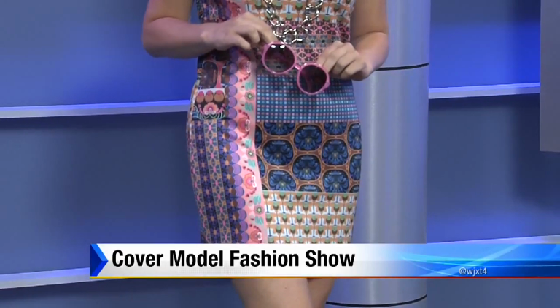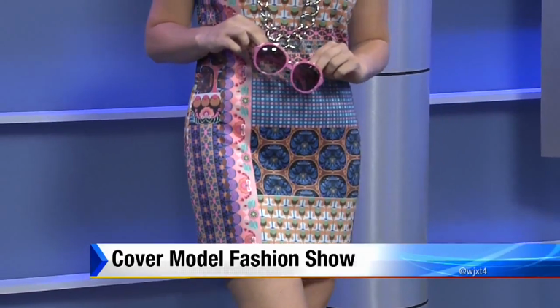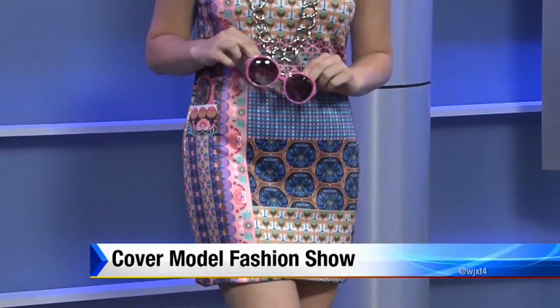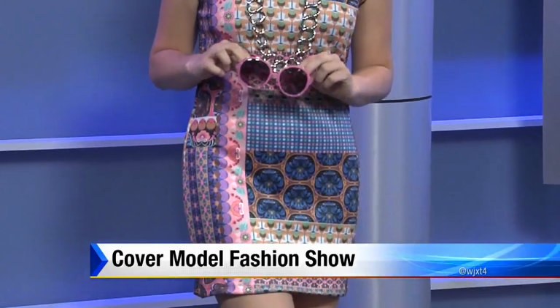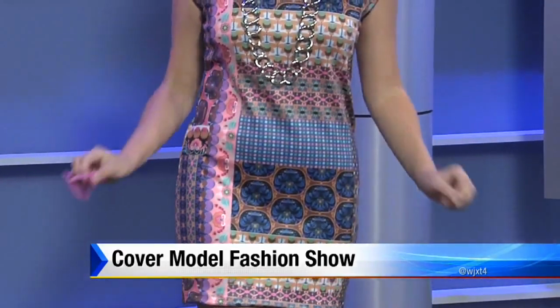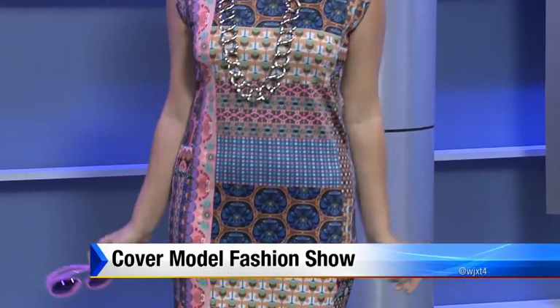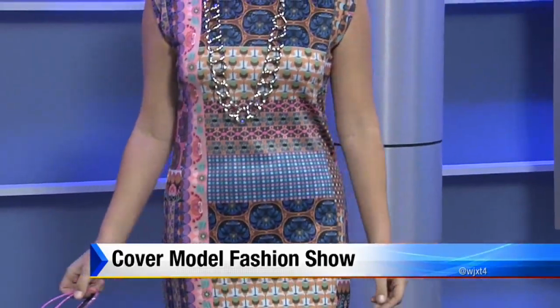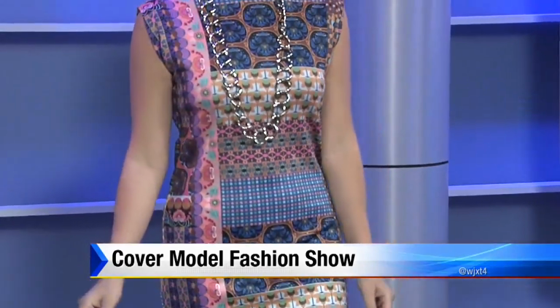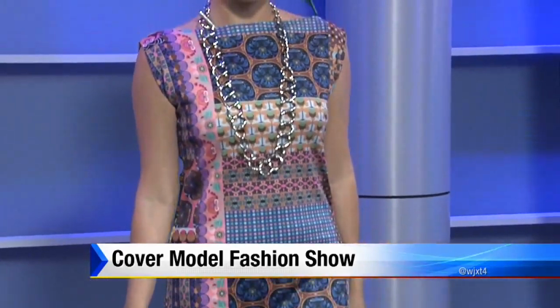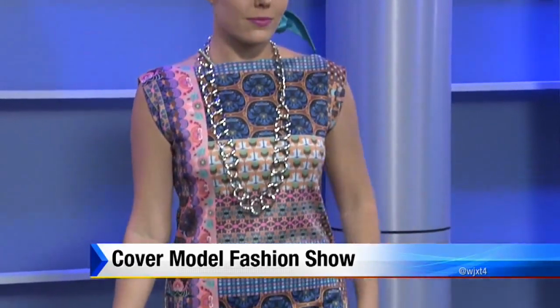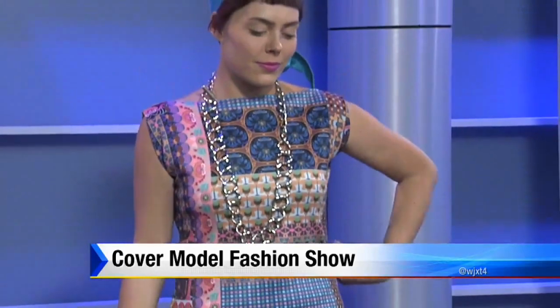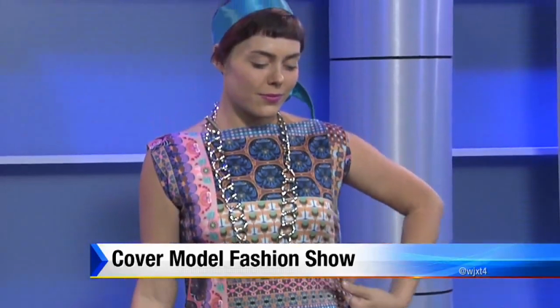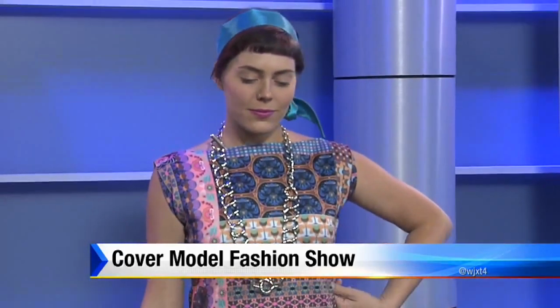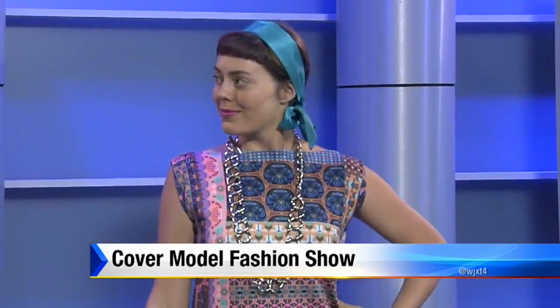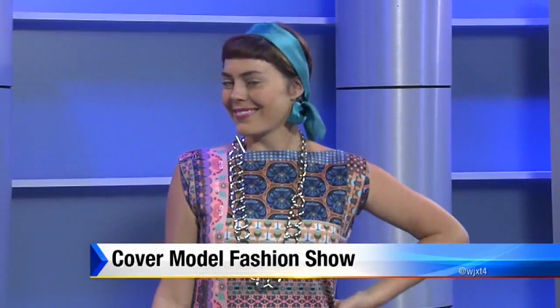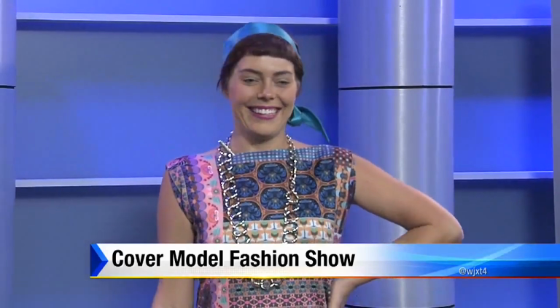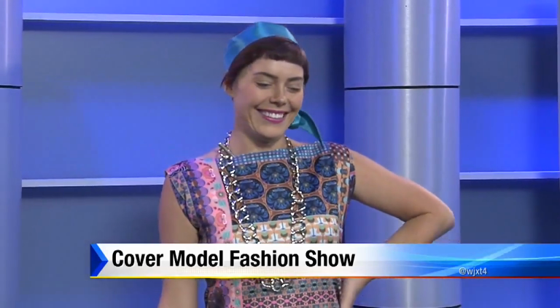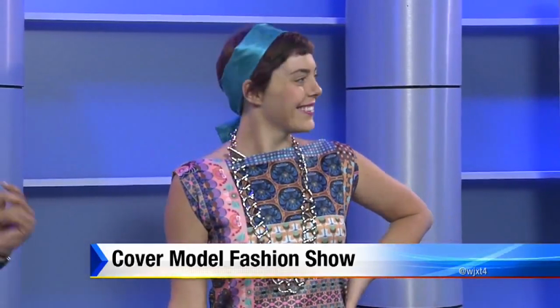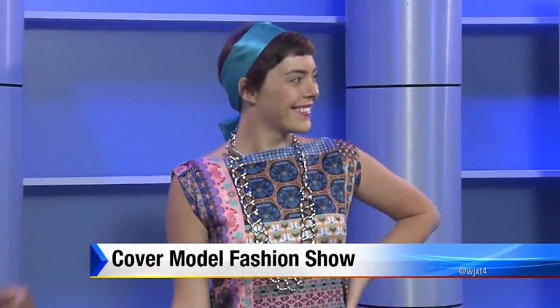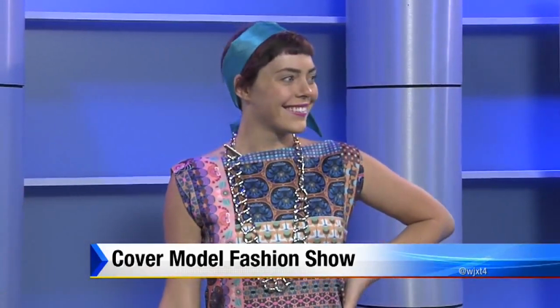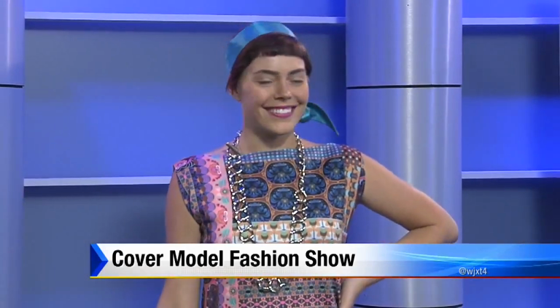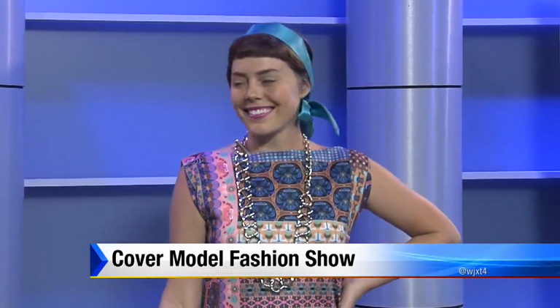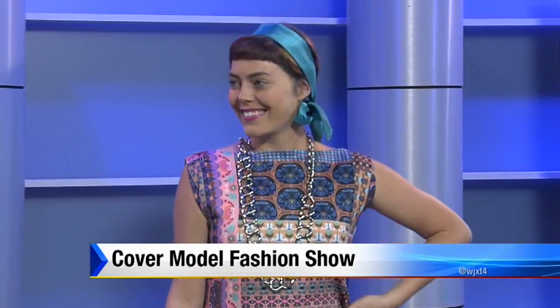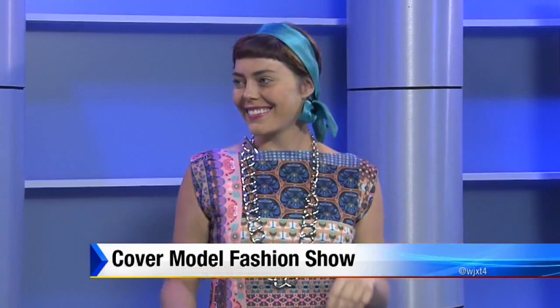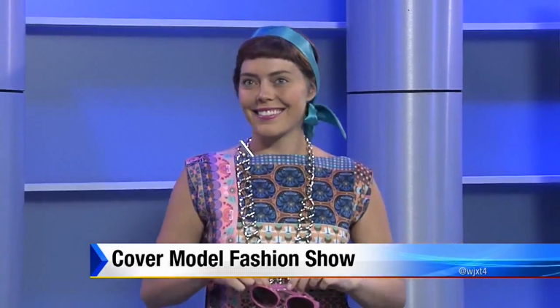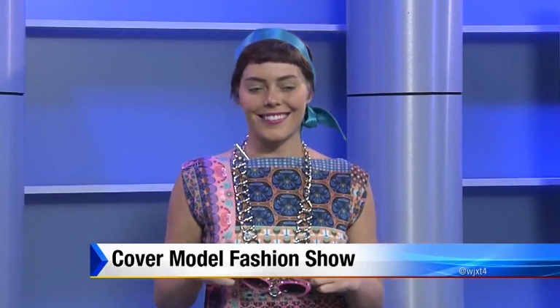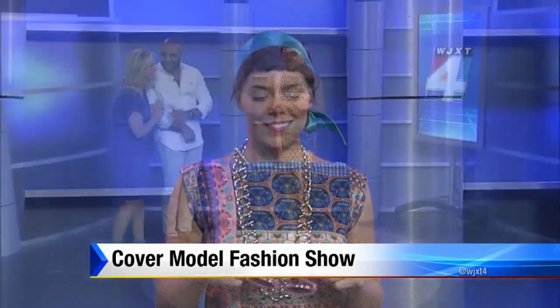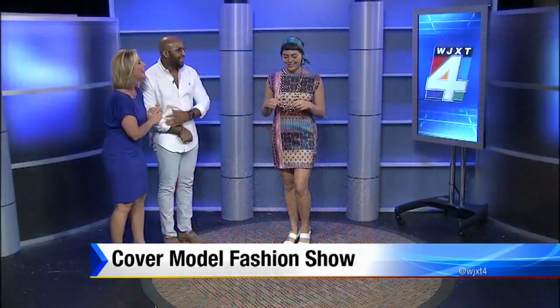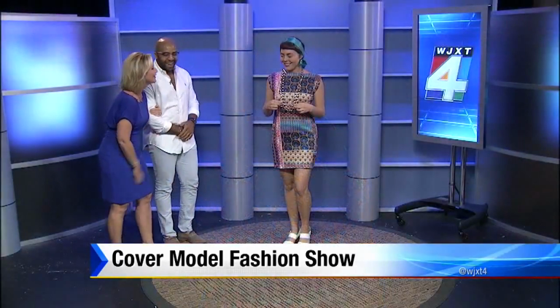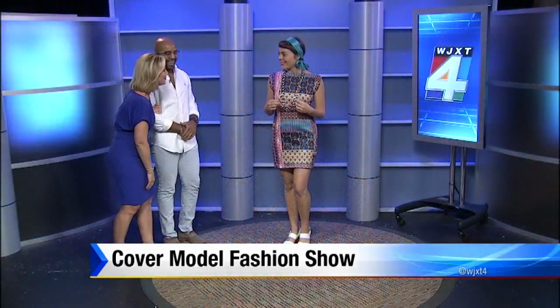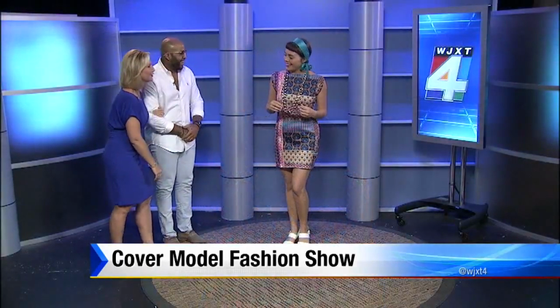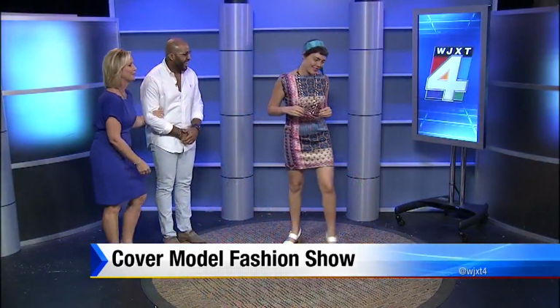How much does something like this cost? That's a good question — I surprised him on that one. Thank you, you look beautiful.